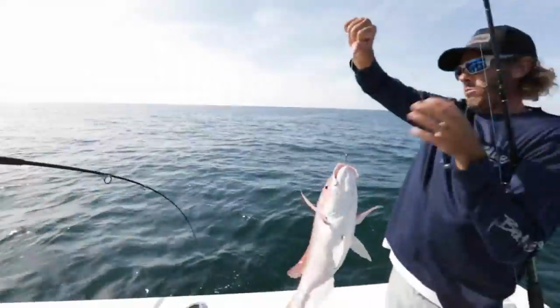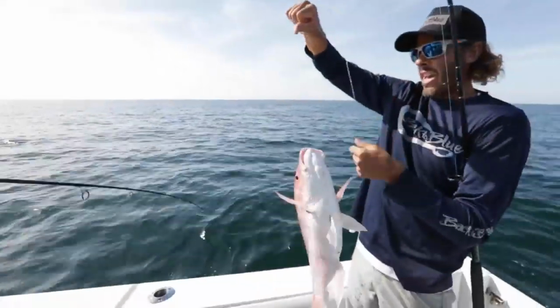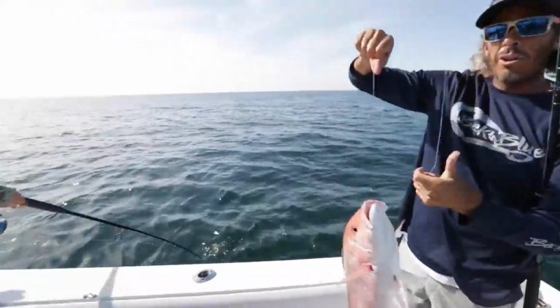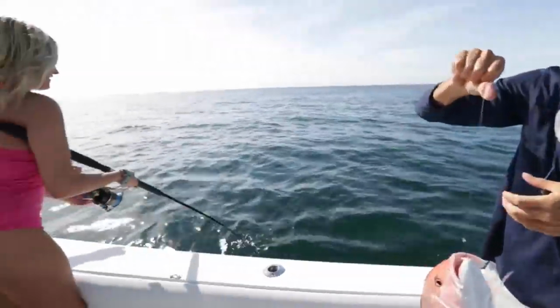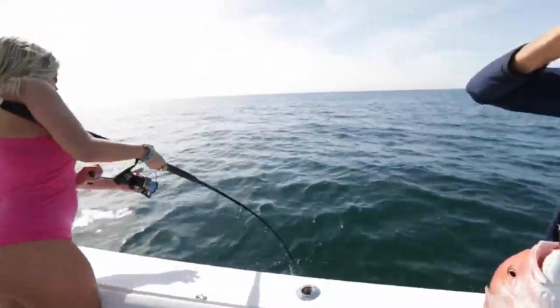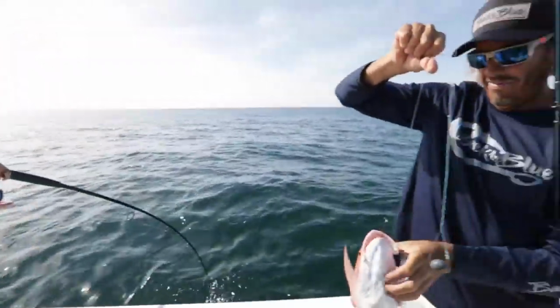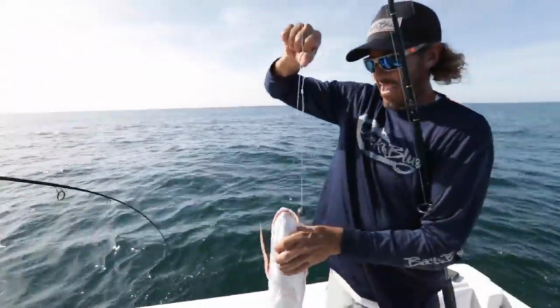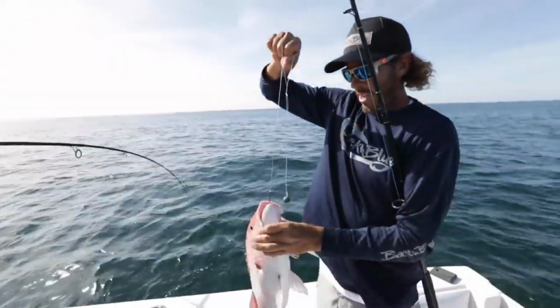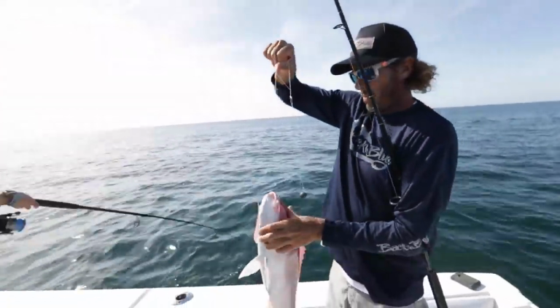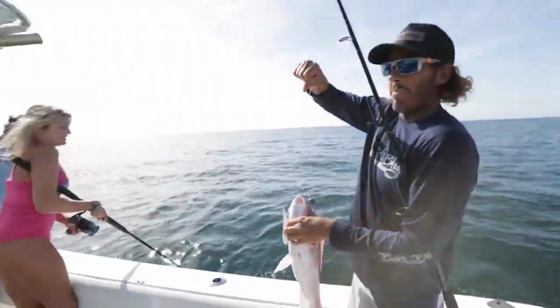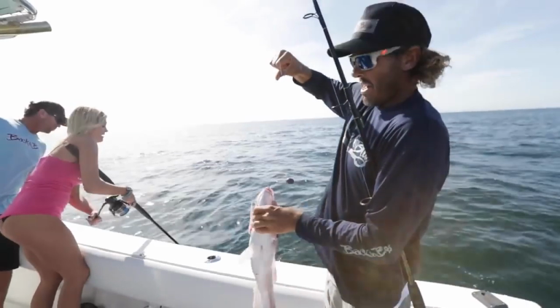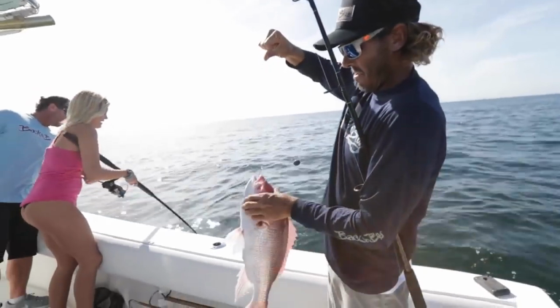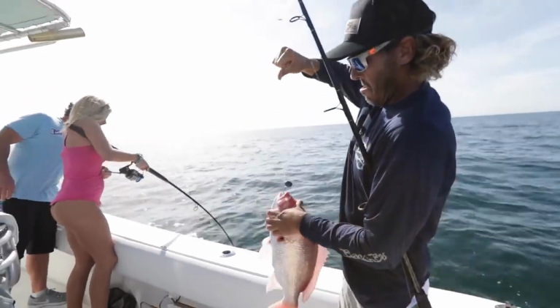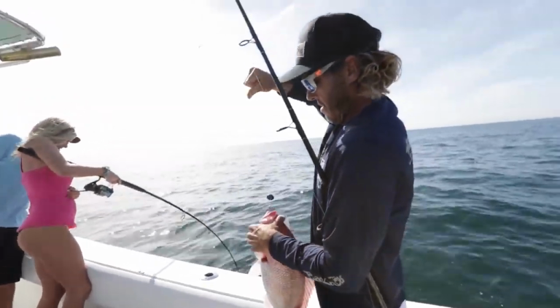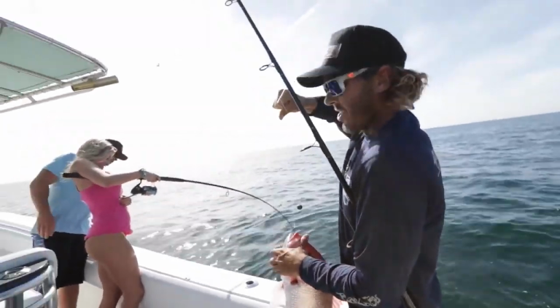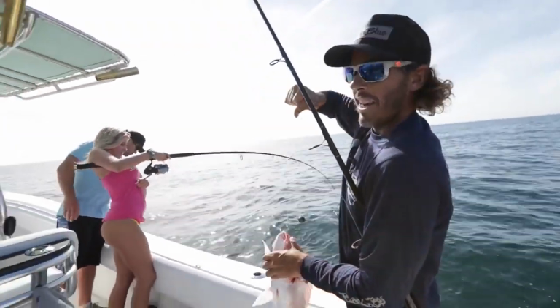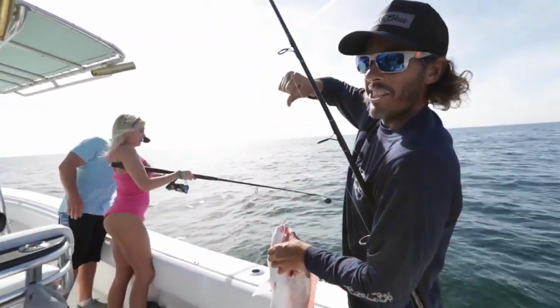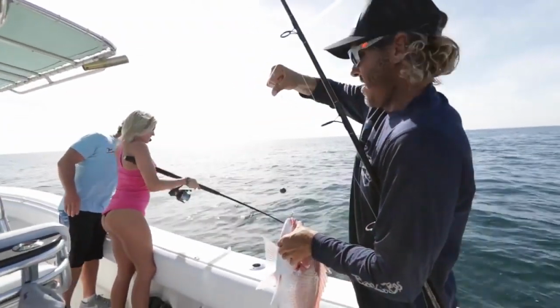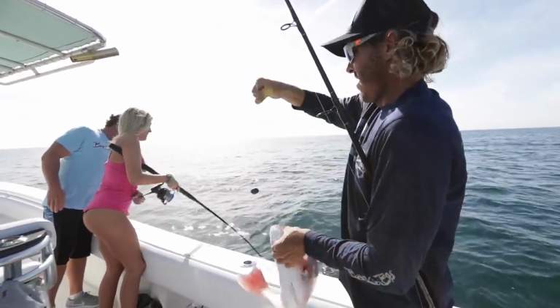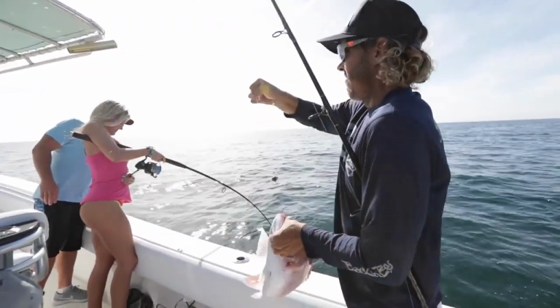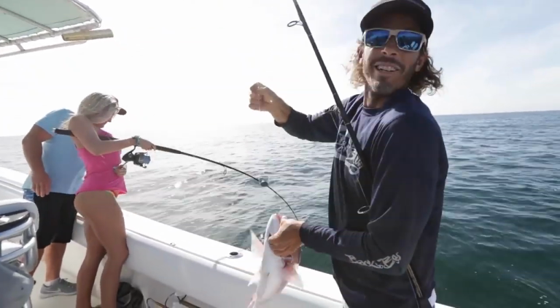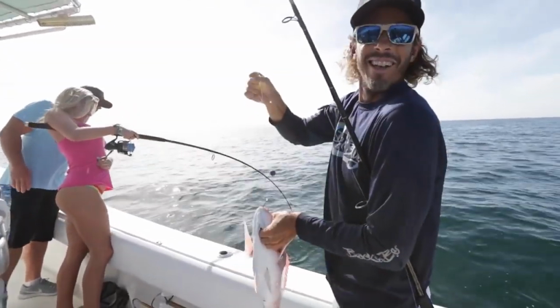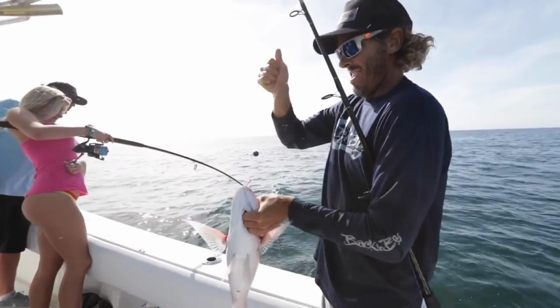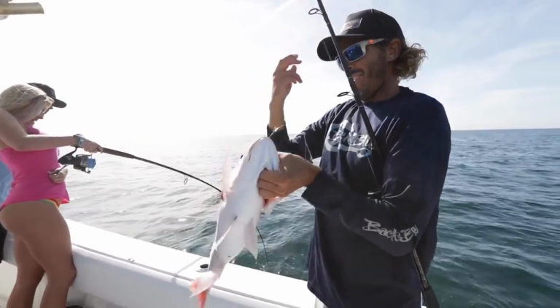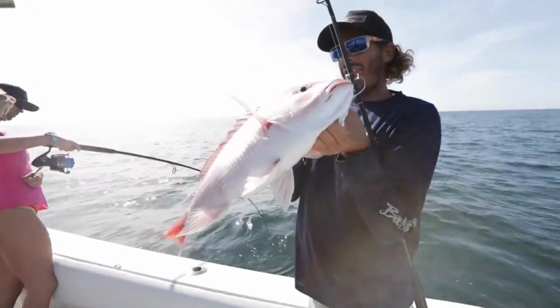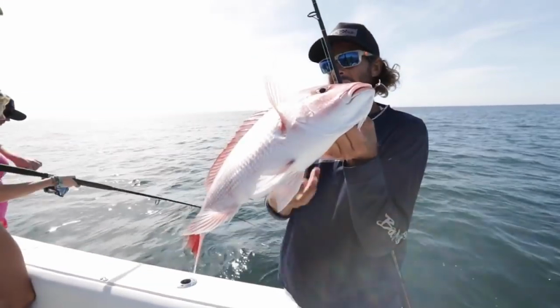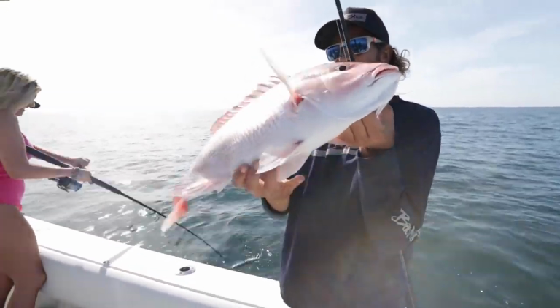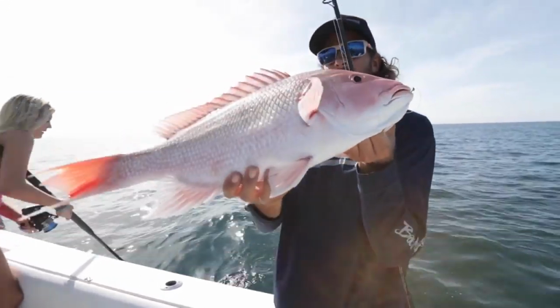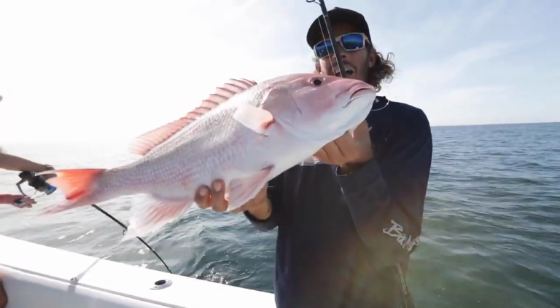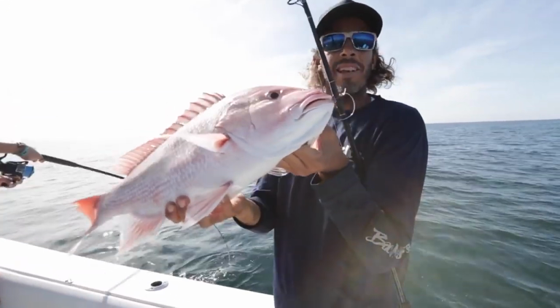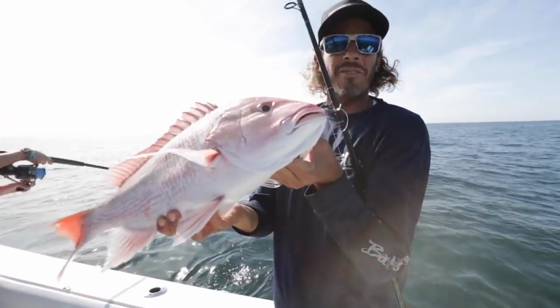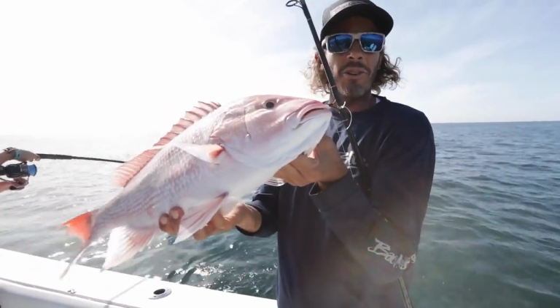We just came offshore a few miles, put a couple dead baits down. Second drop, second fish for all of us. Nice little day — catching some snapper on light tackle near shore.